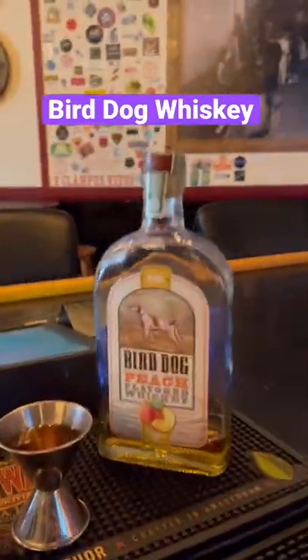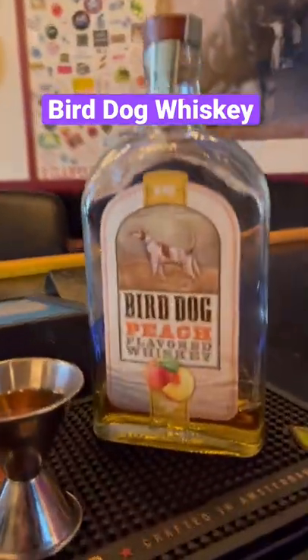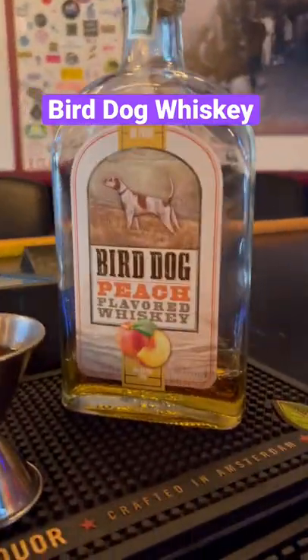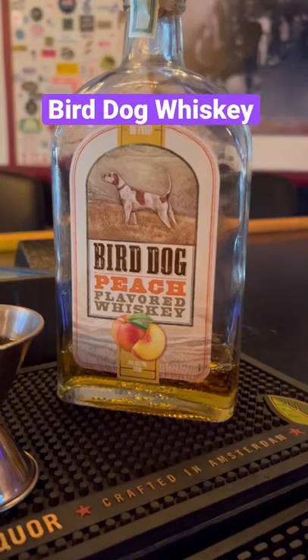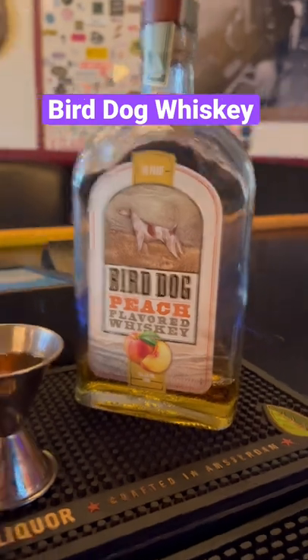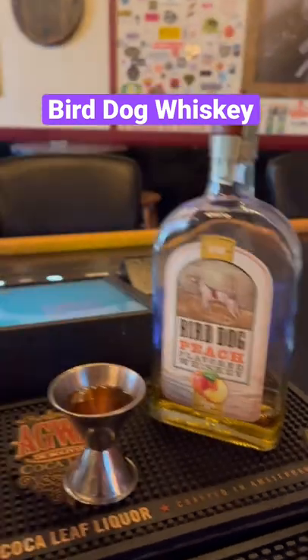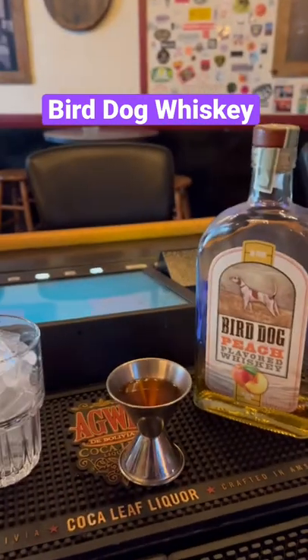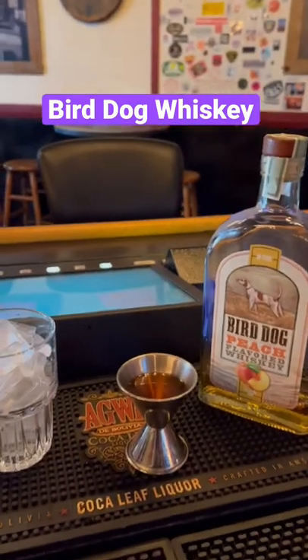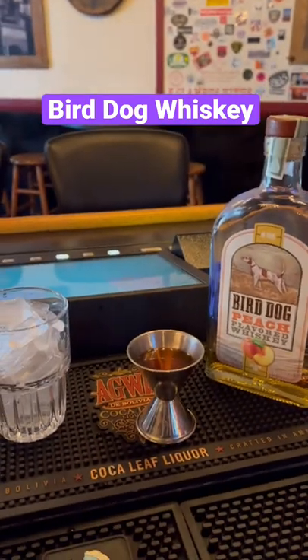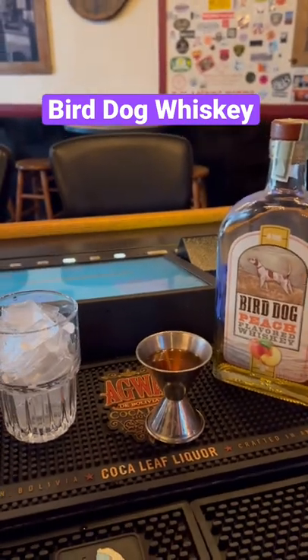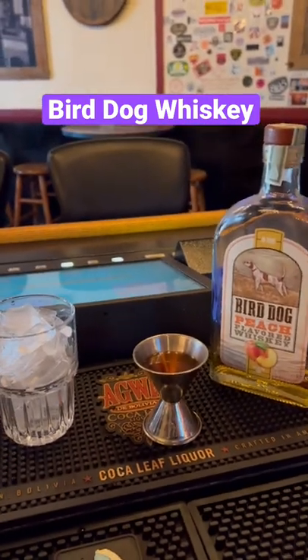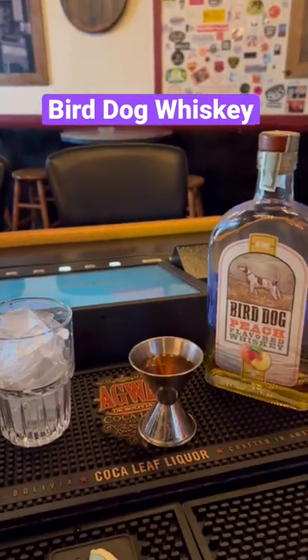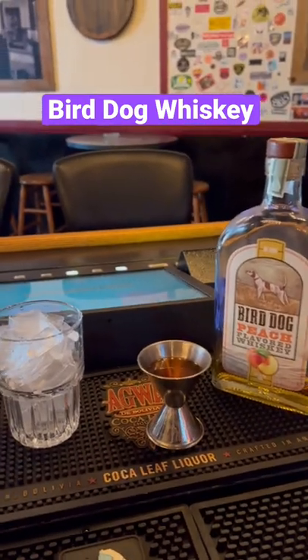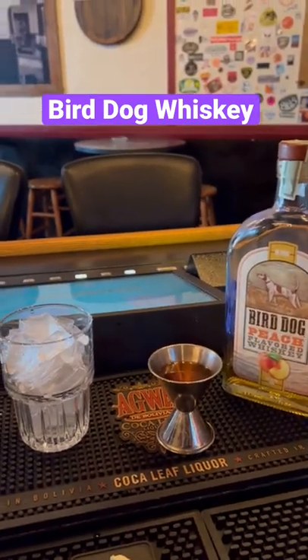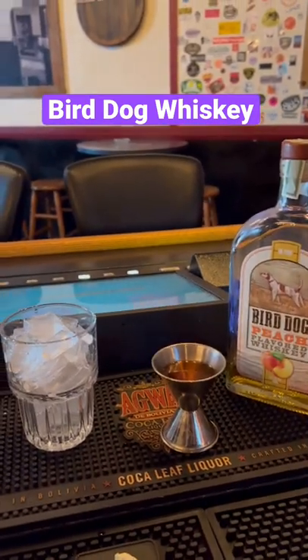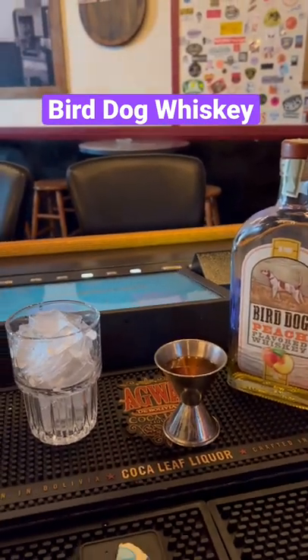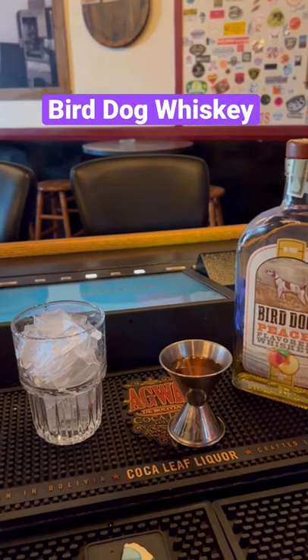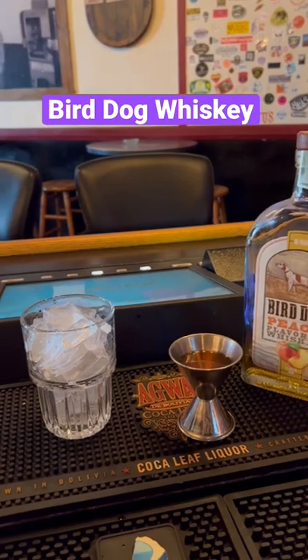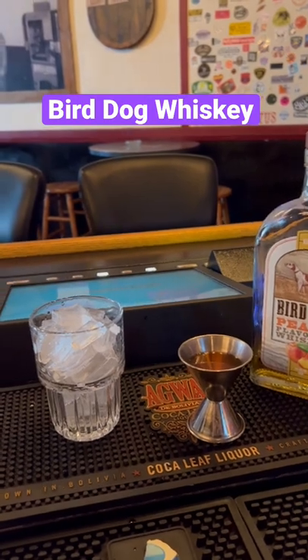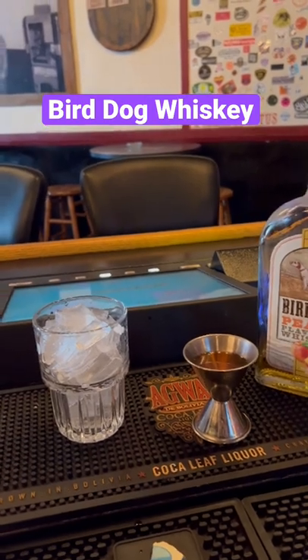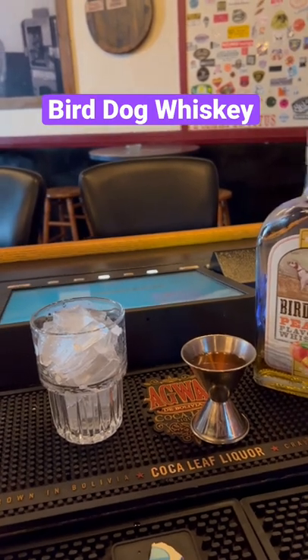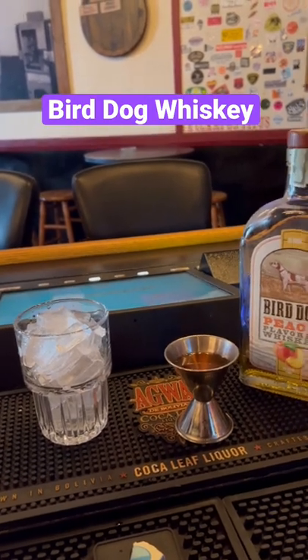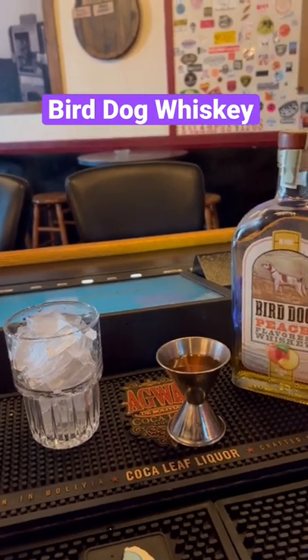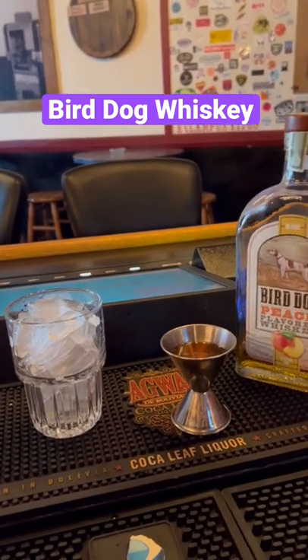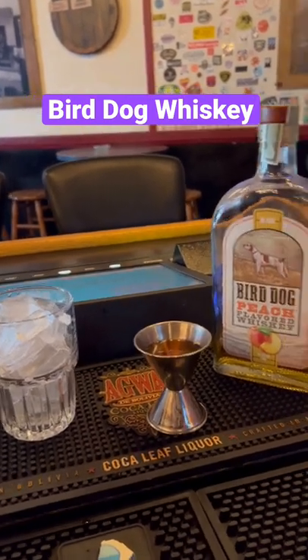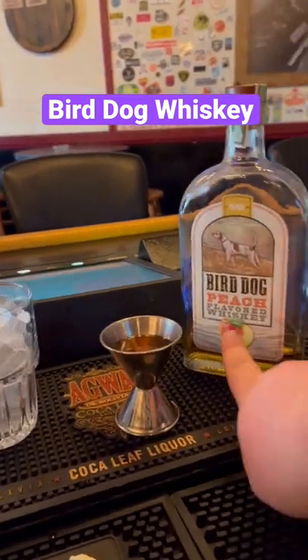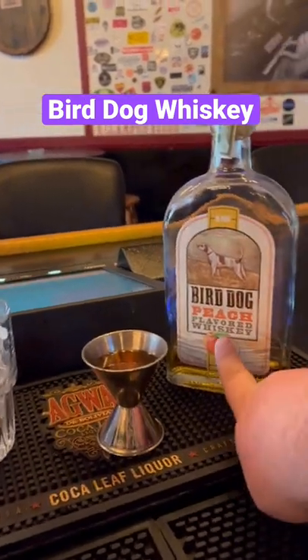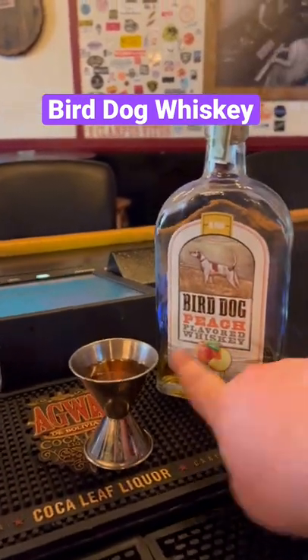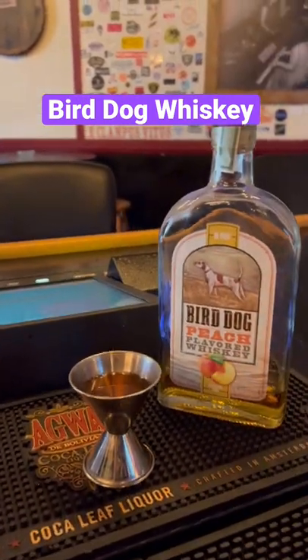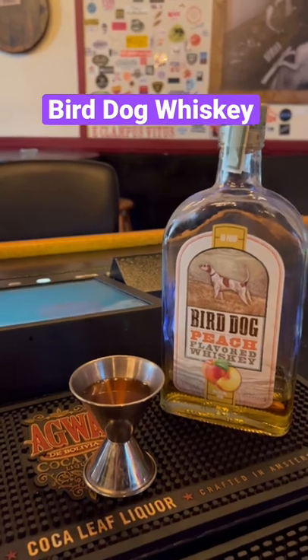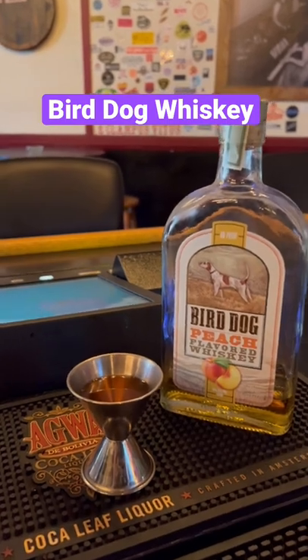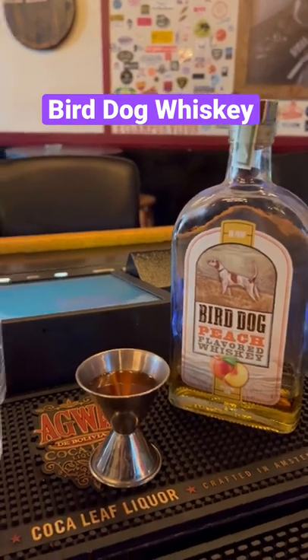Specifically, this is the Bird Dog Peach. What we like to do with it is we have a drink called Sex and Tonopah. It's a play on a sex on the beach. Instead of adding vodka and schnapps to it, we're just going to keep it simple and use peach flavored whiskey.